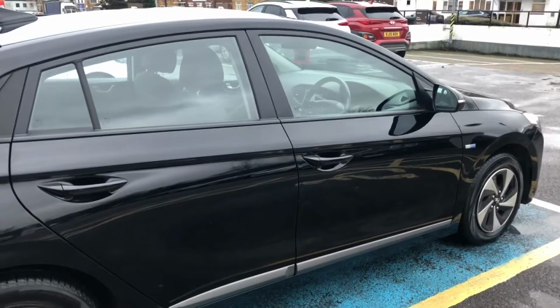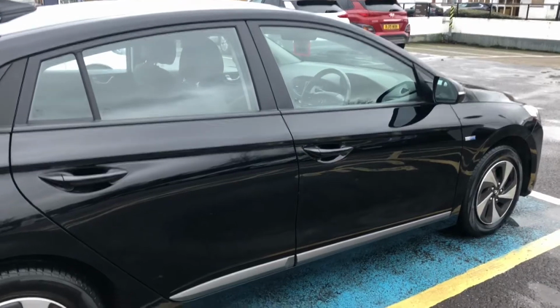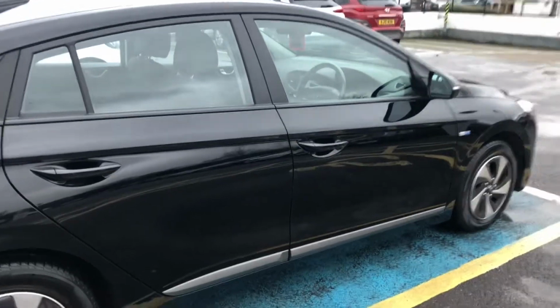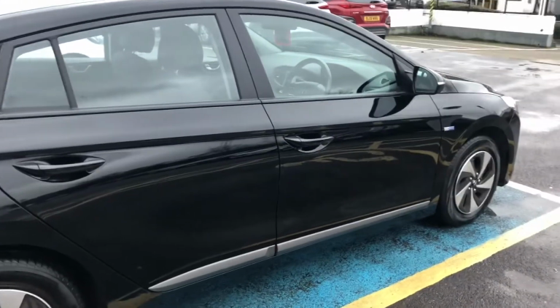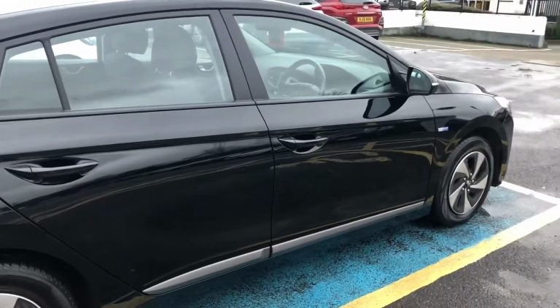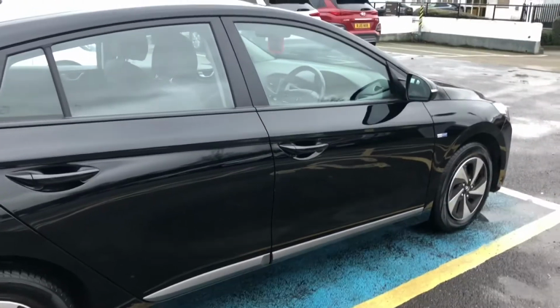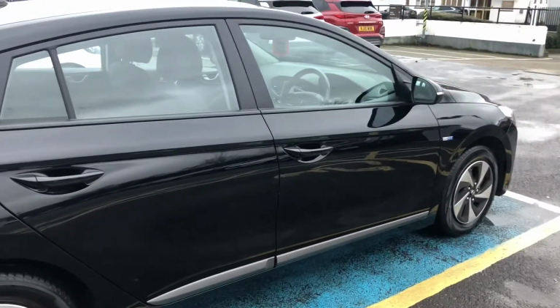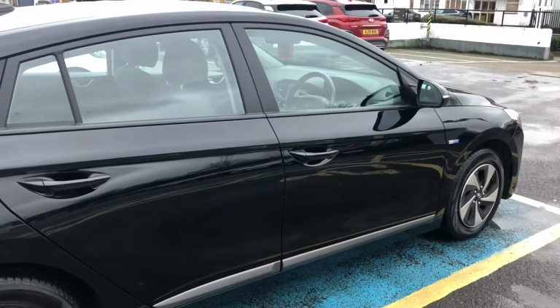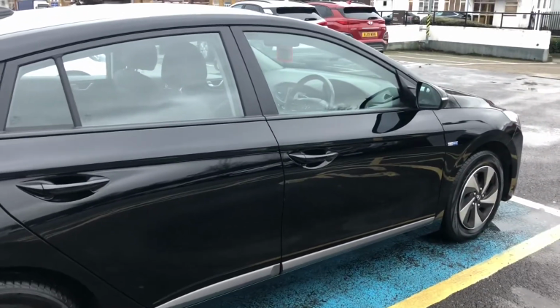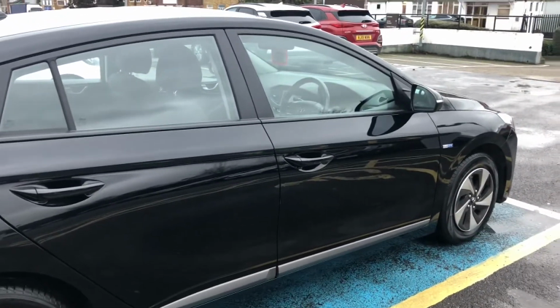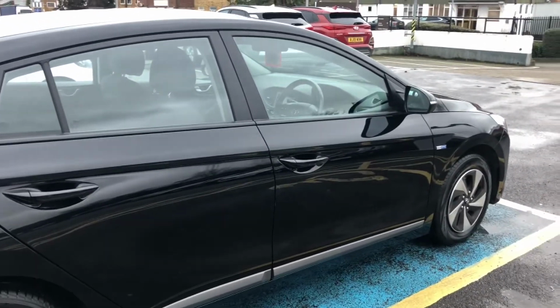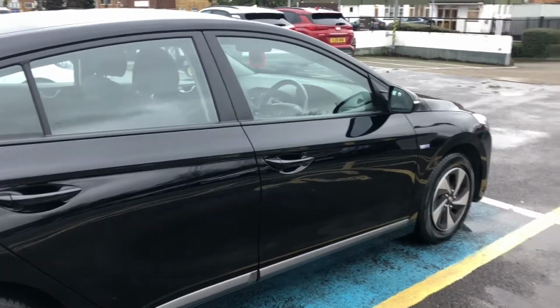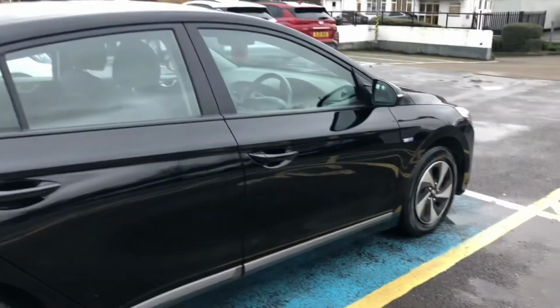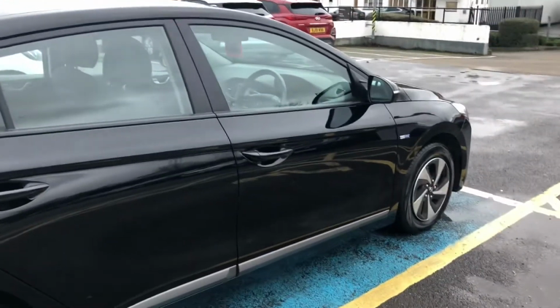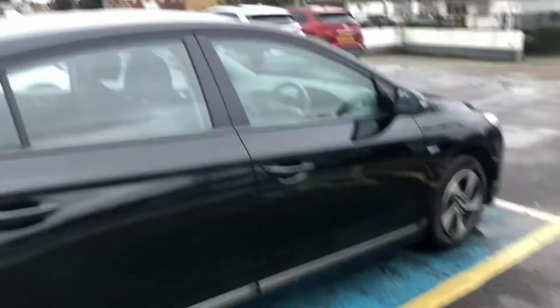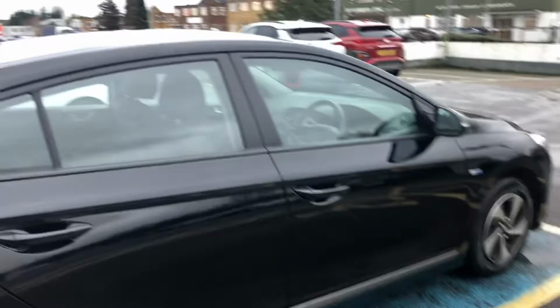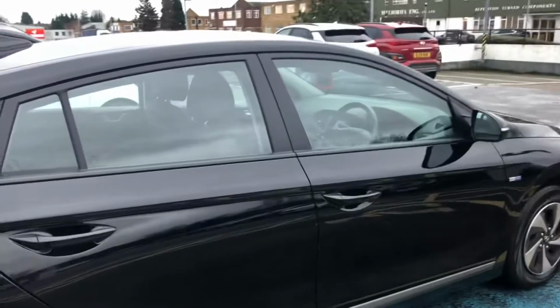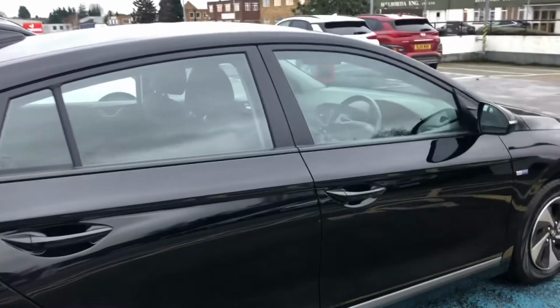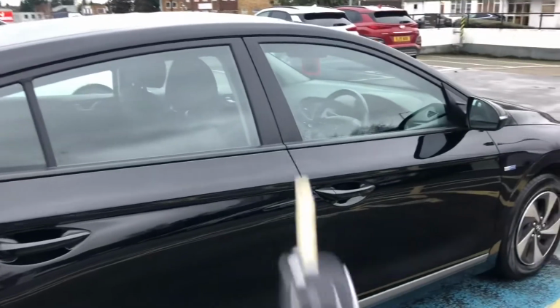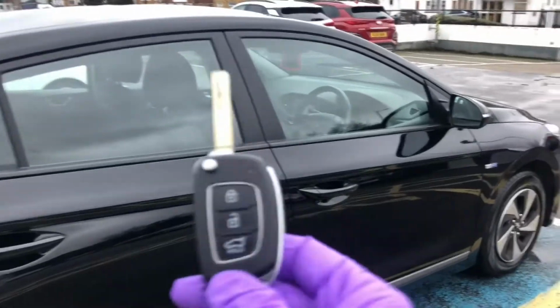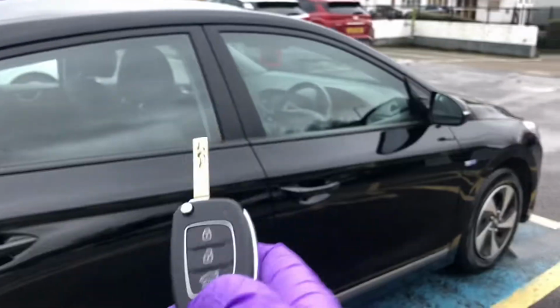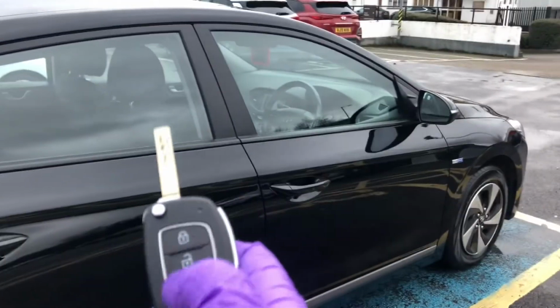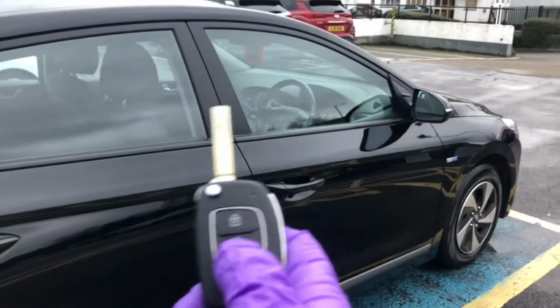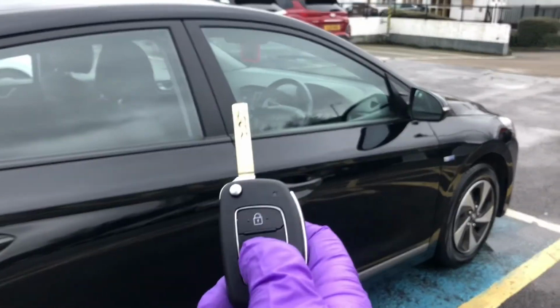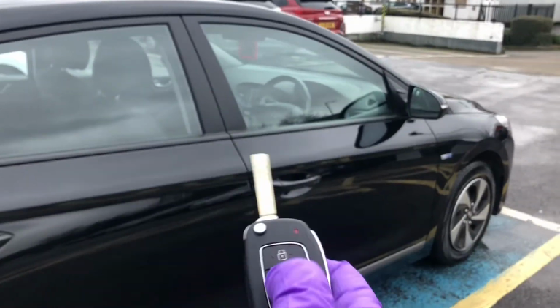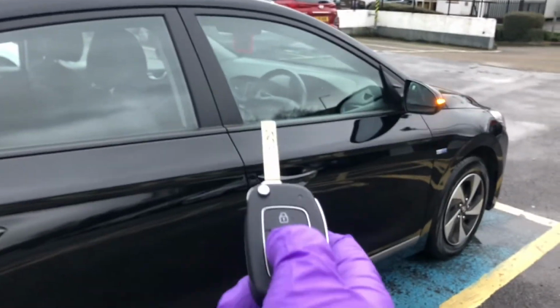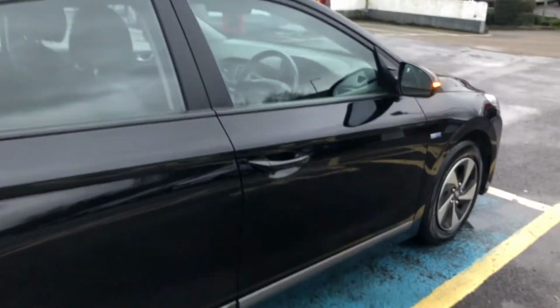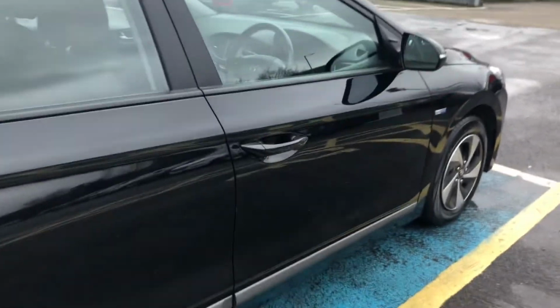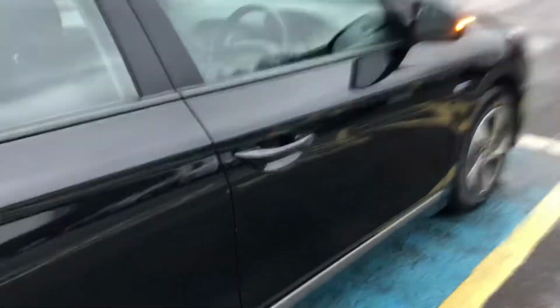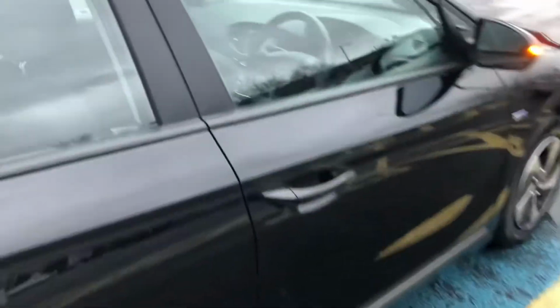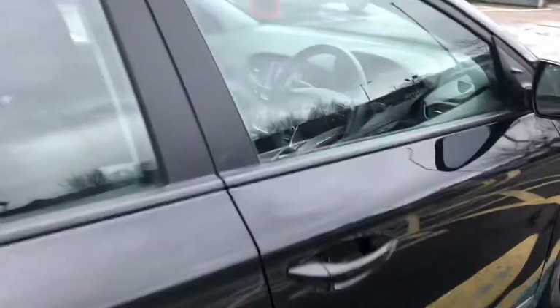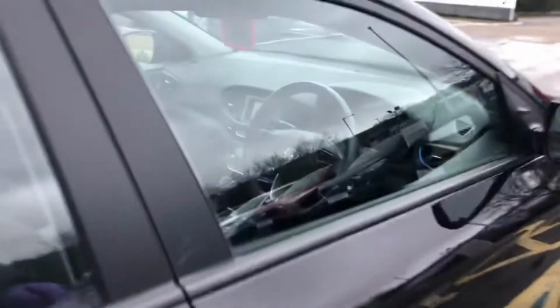Good morning, it's a short video to show you the basic controls of your new vehicle. We'll start by locking and unlocking the vehicle. Quite simply on the key, unlock, and press the lock button if you want to lock it.